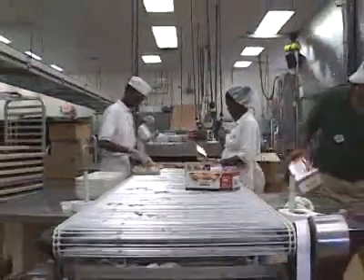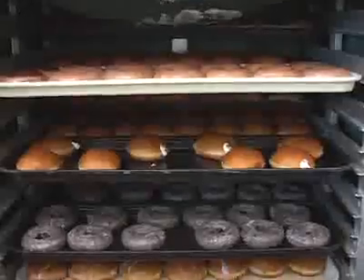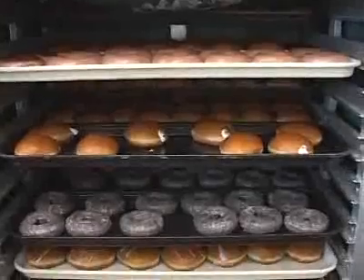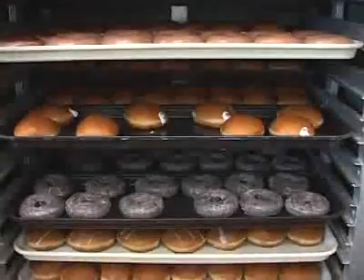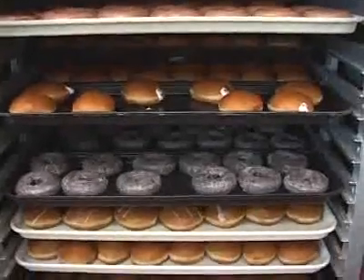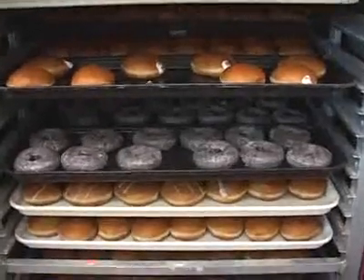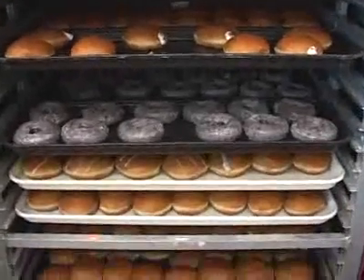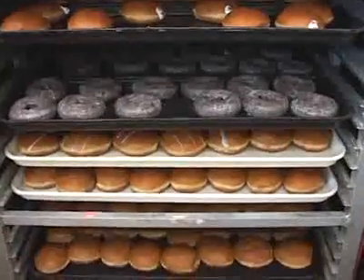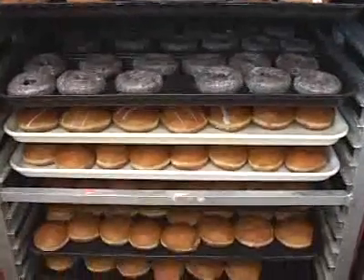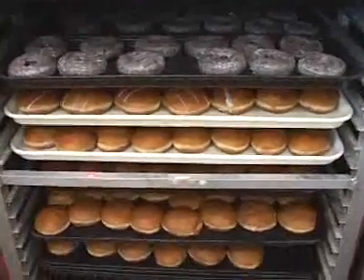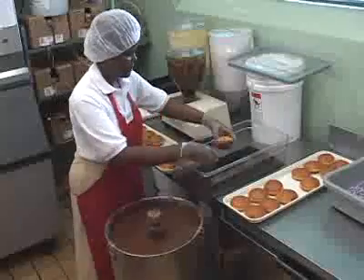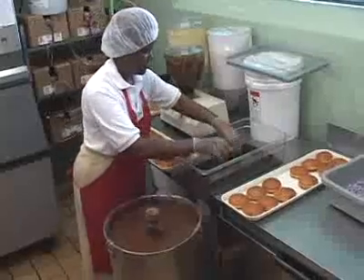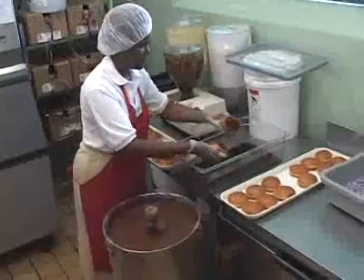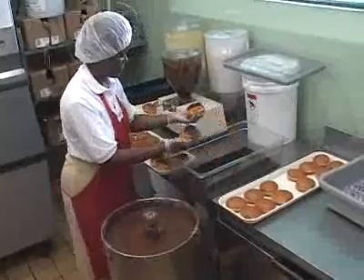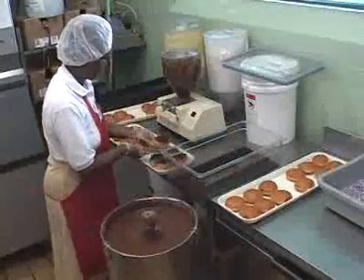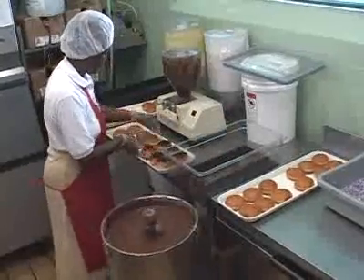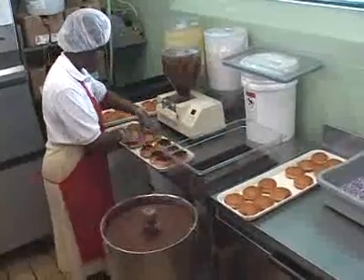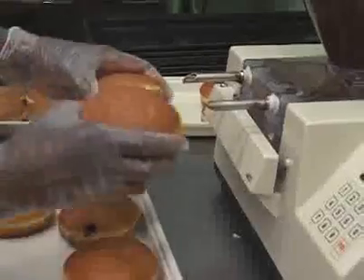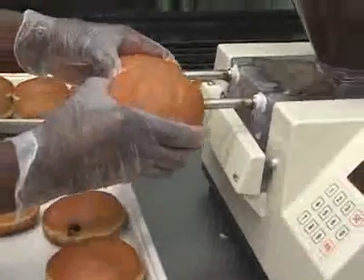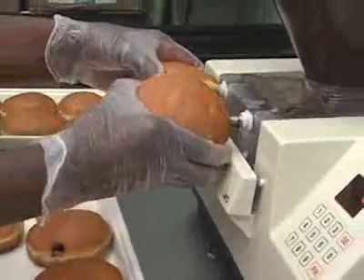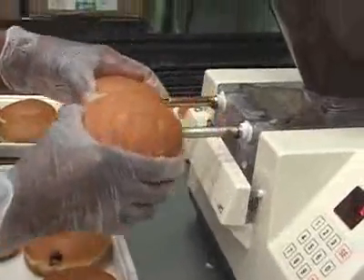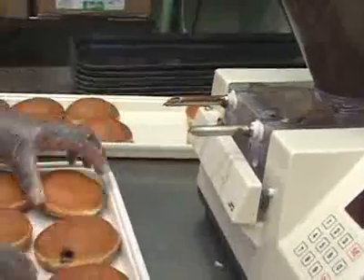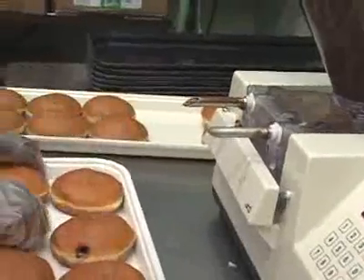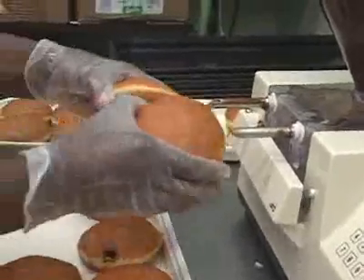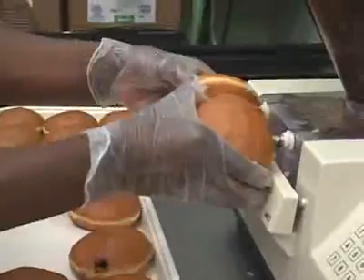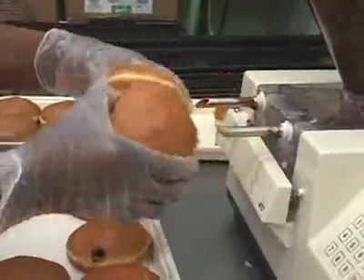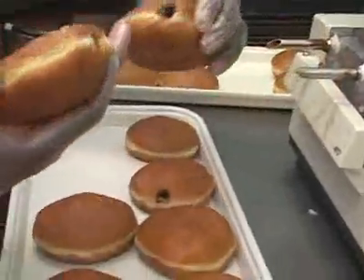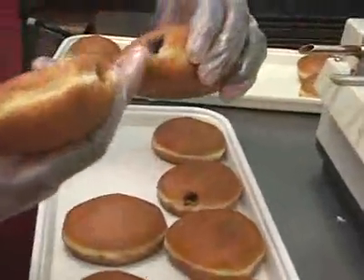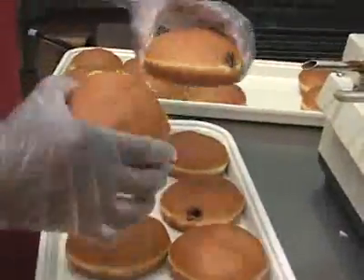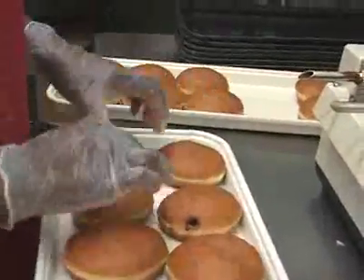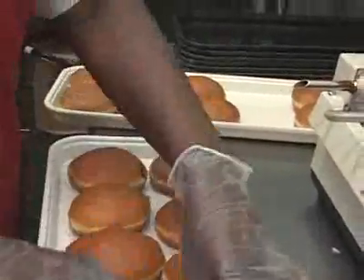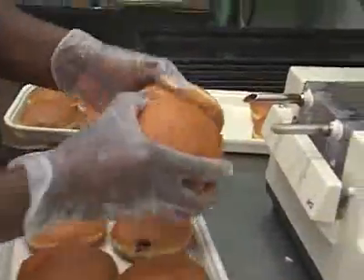But what if you want something a little different? How do they really get the filling inside? The filling station is just a tank on a pumping machine. Bakers slide the doughnuts onto the nozzle and press the pump button, and the exact amount of filling comes out each time.